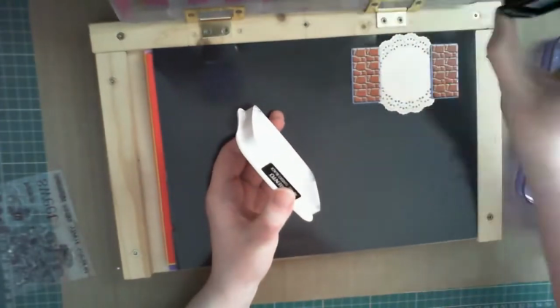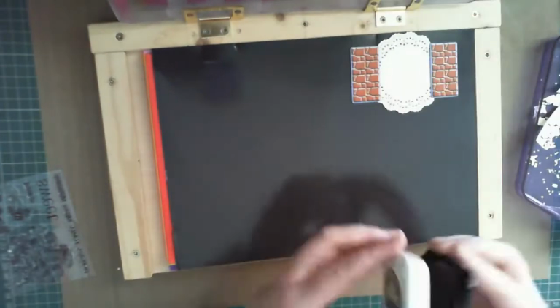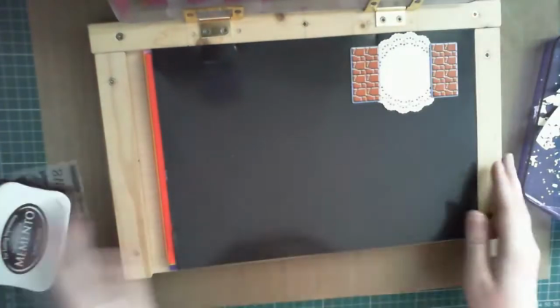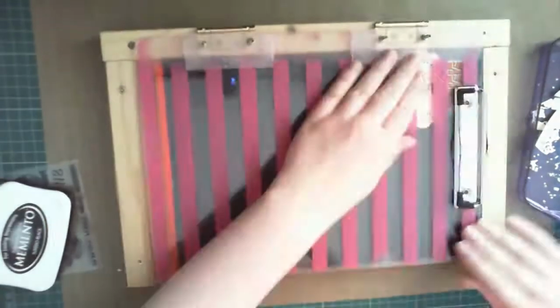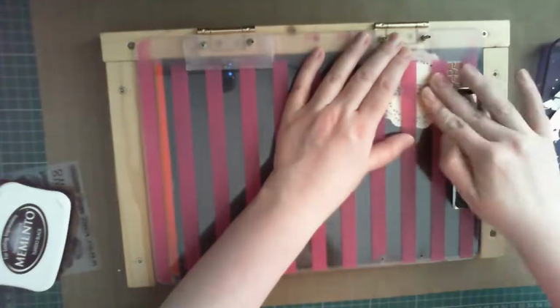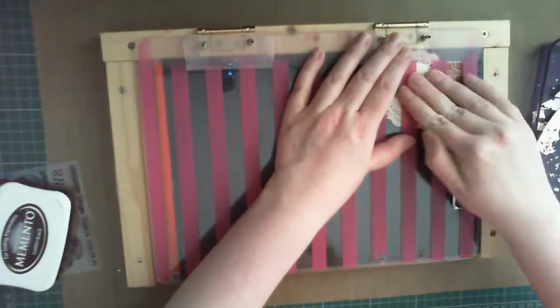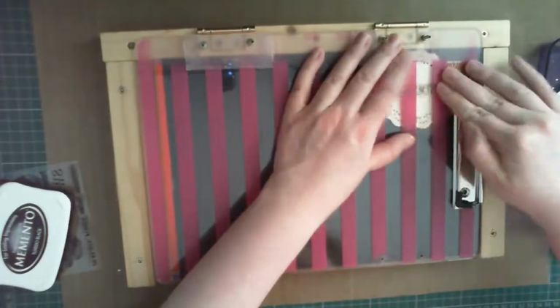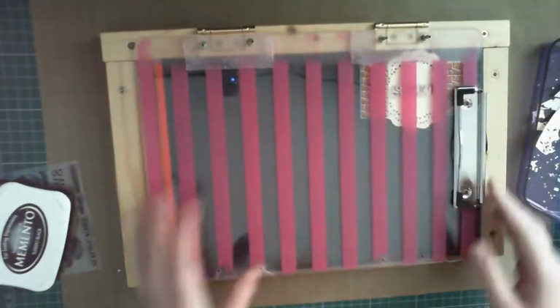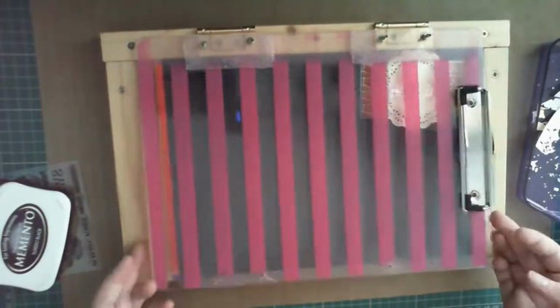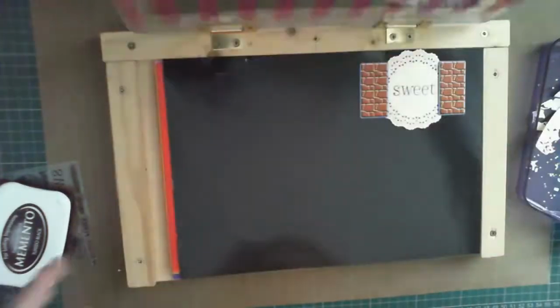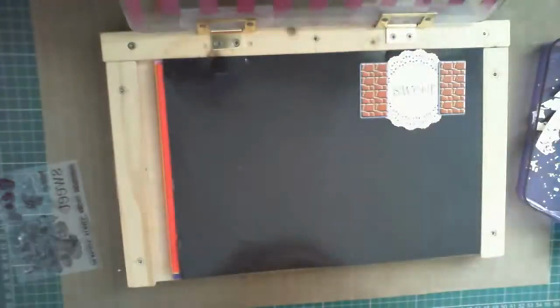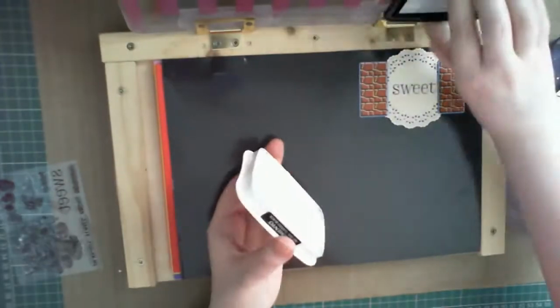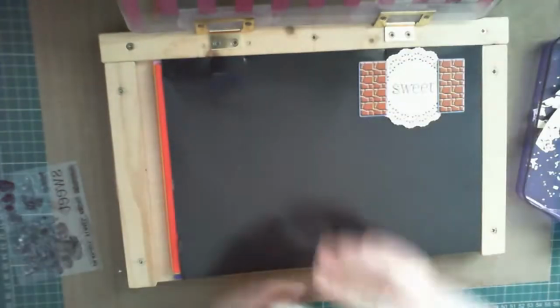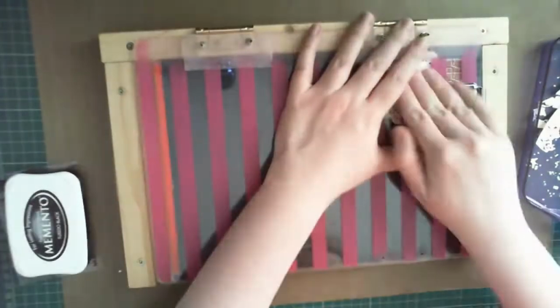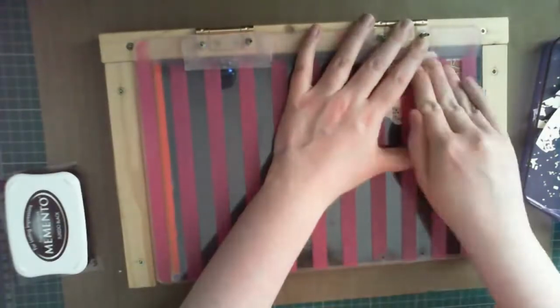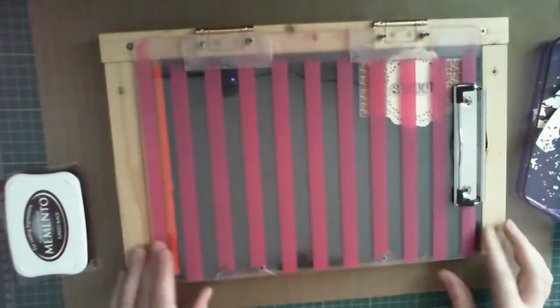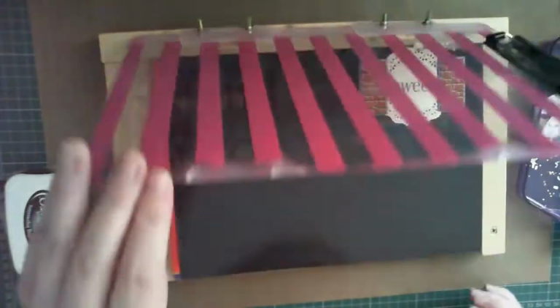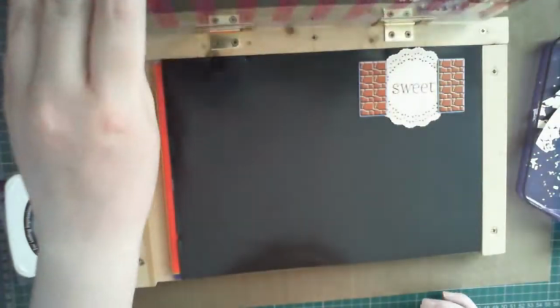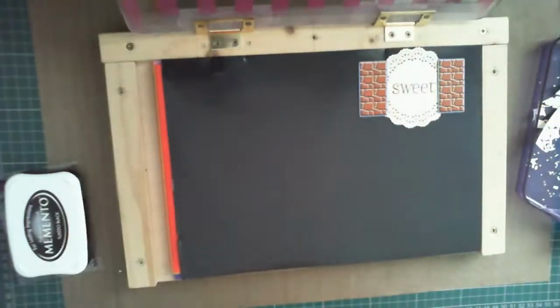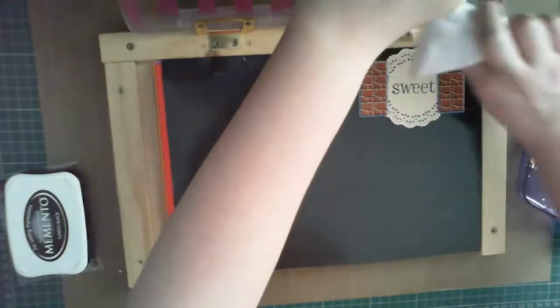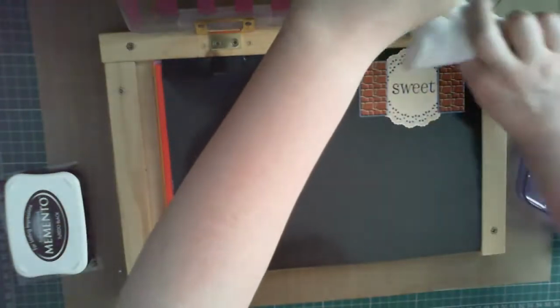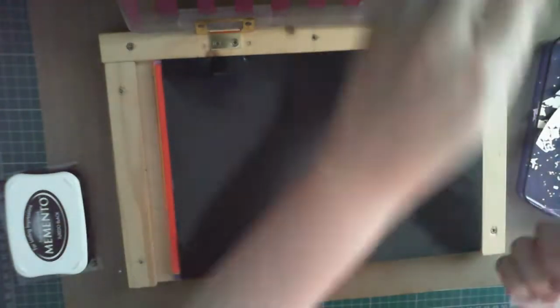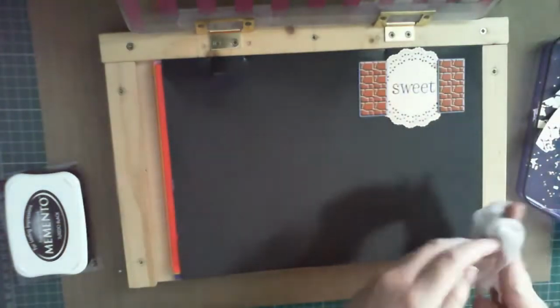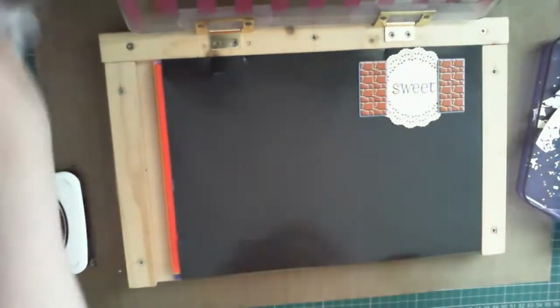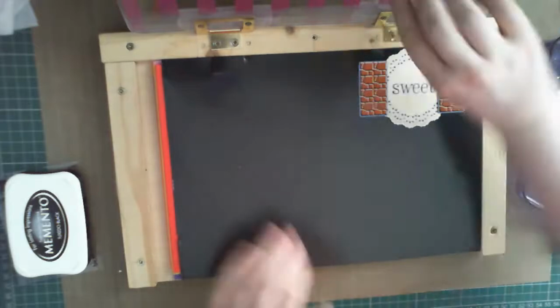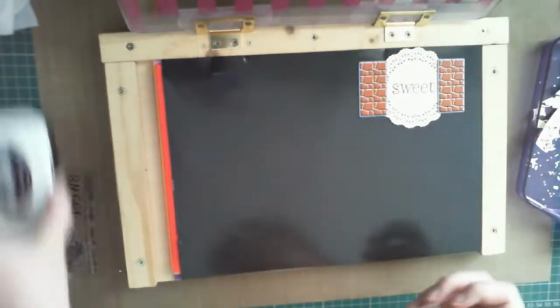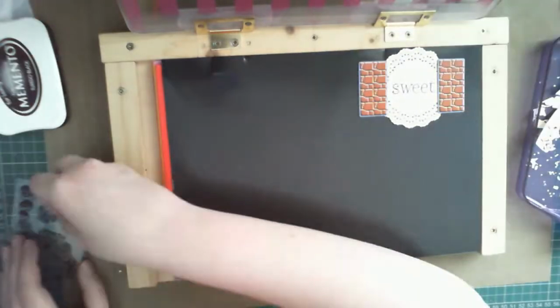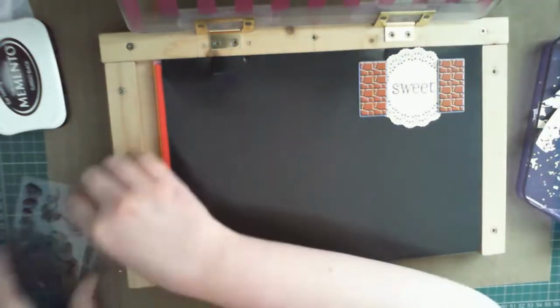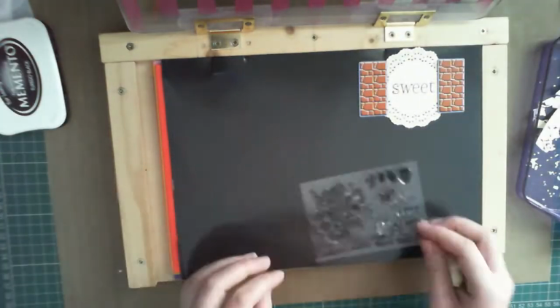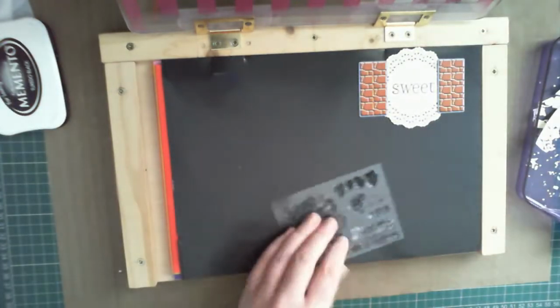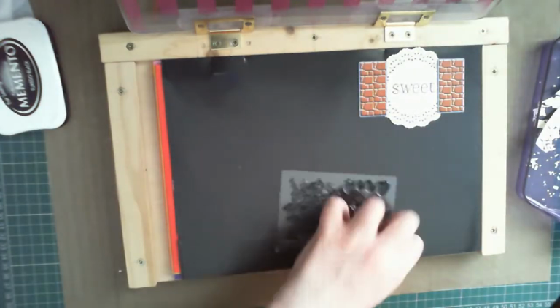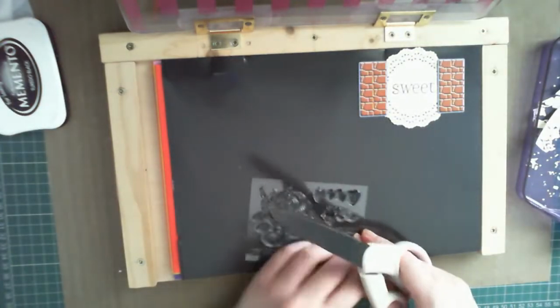If you were using an acrylic block, you might prefer to use something like archival ink, which has a deeper black to lift on your stamp.